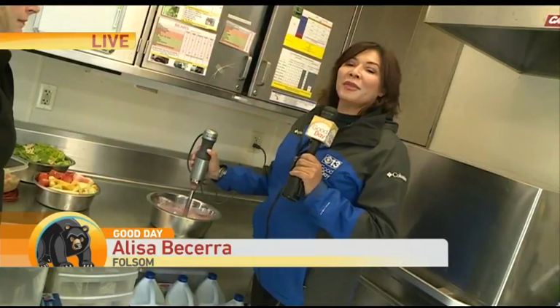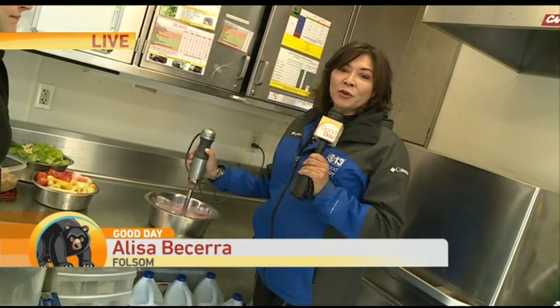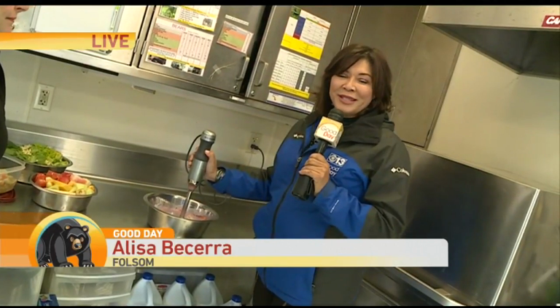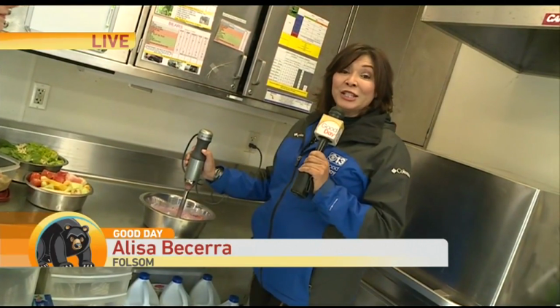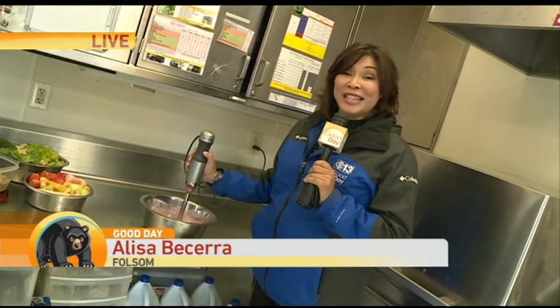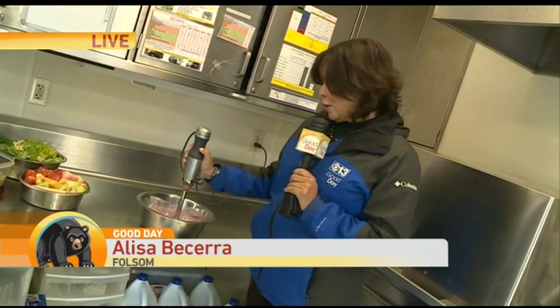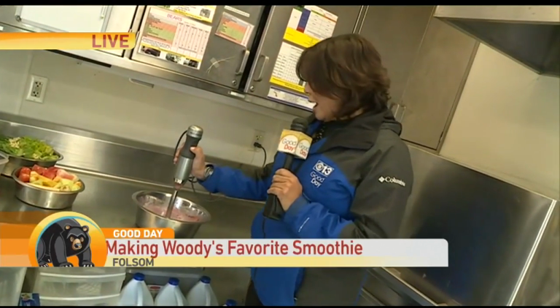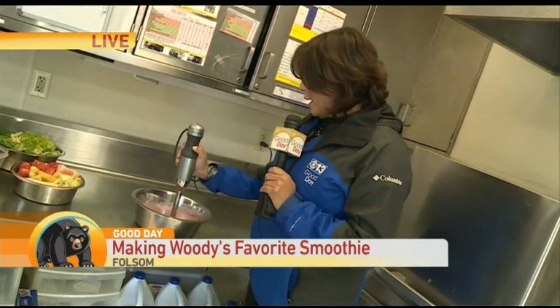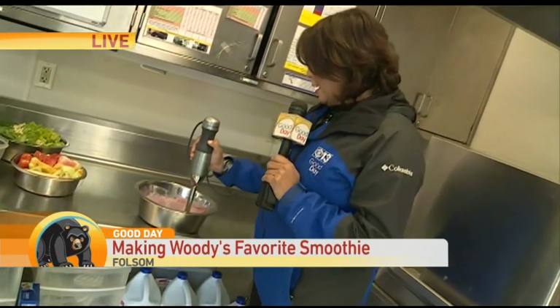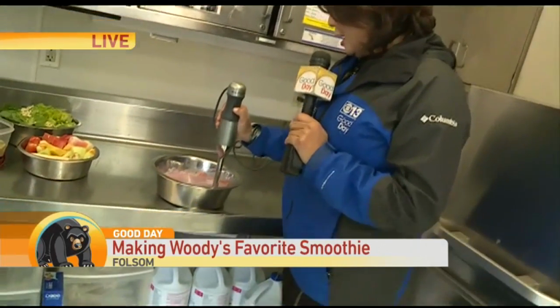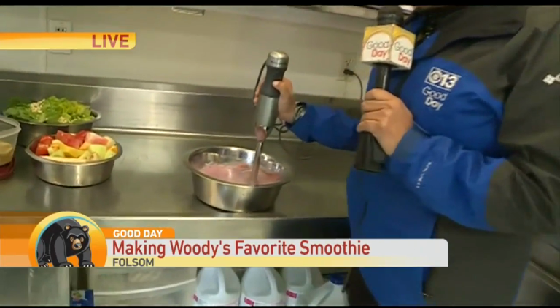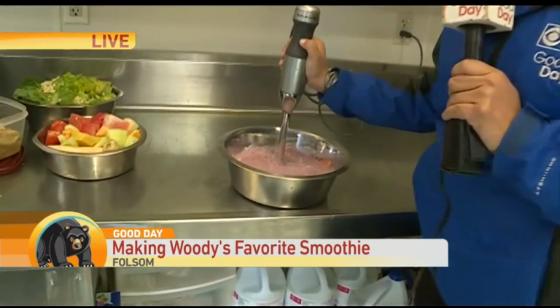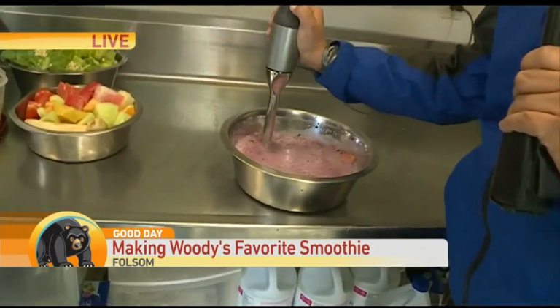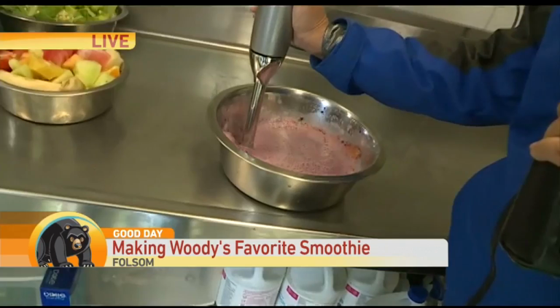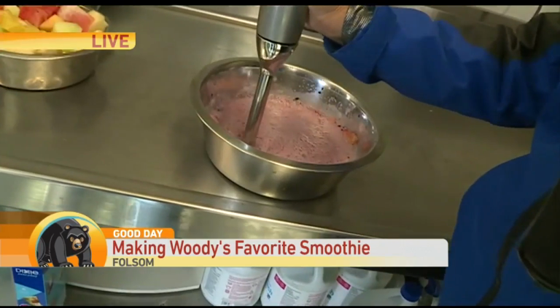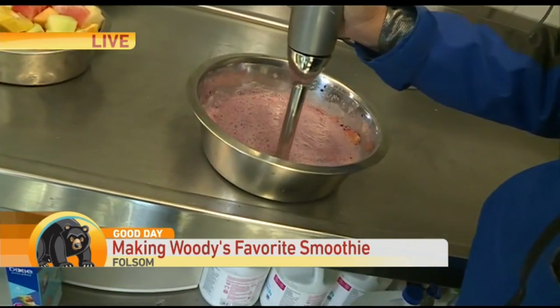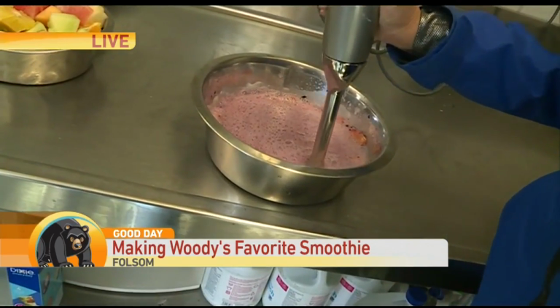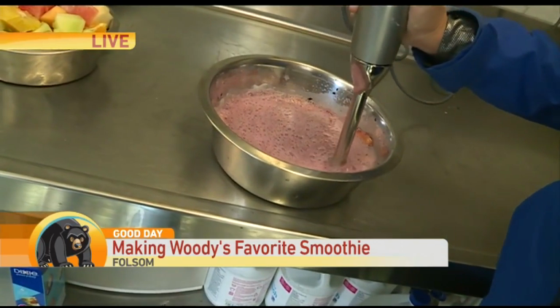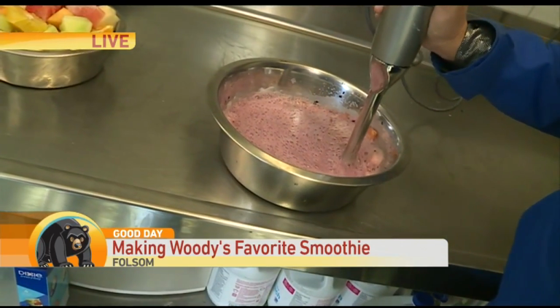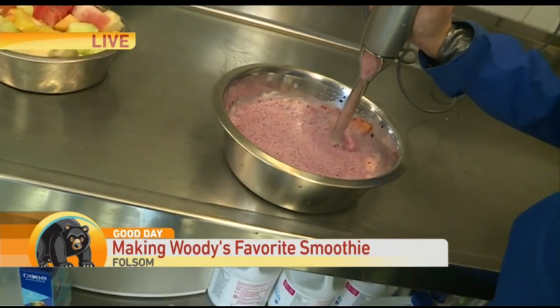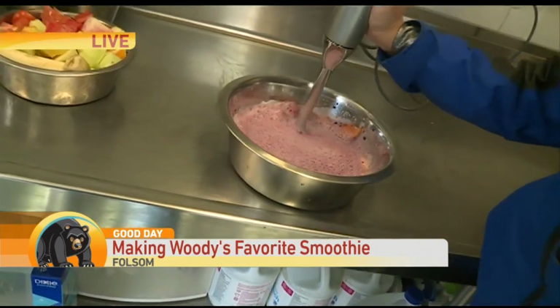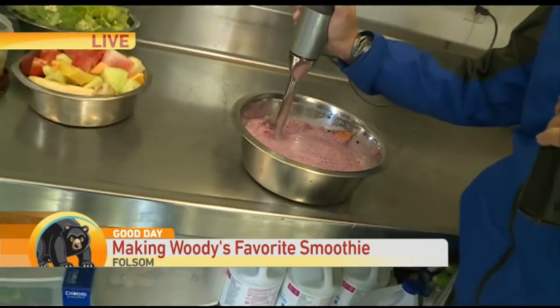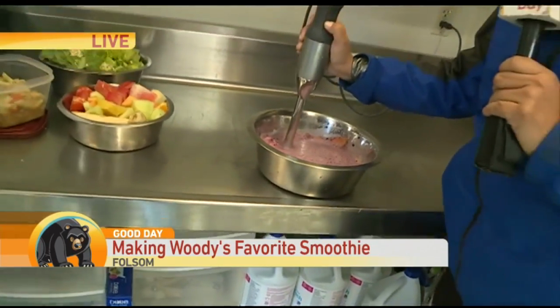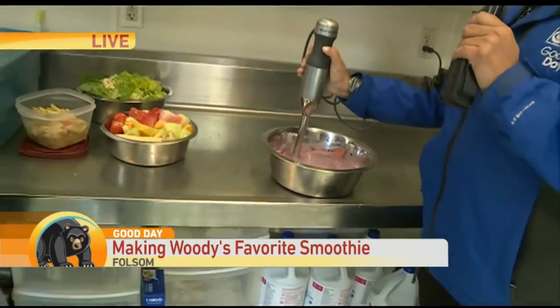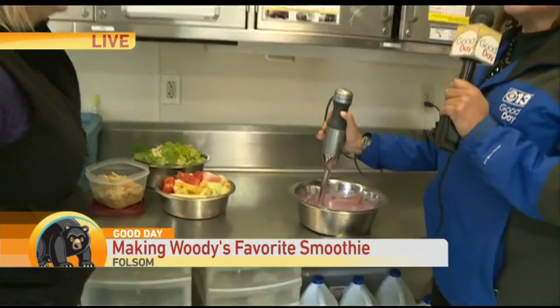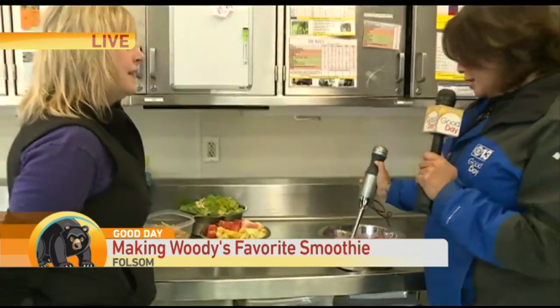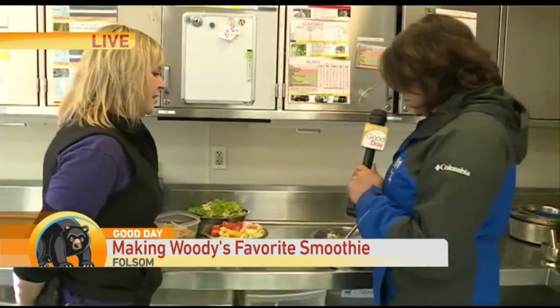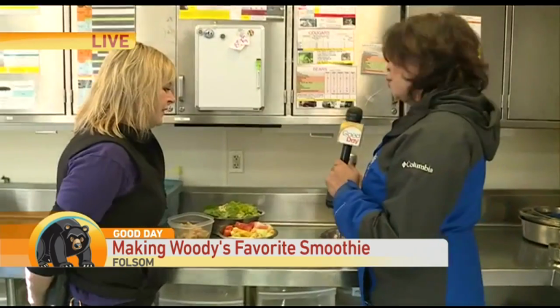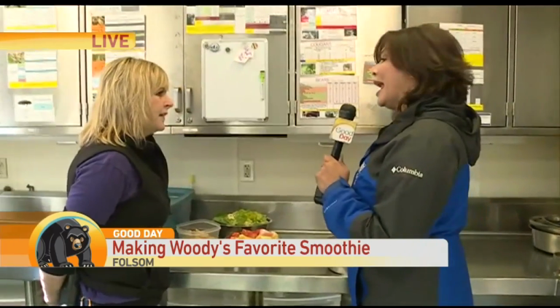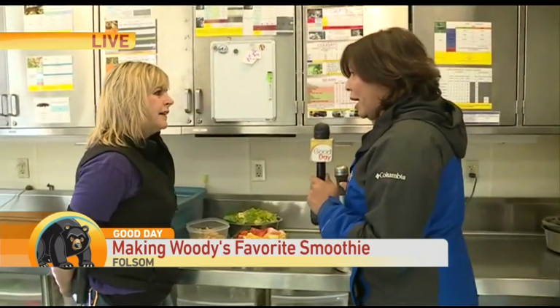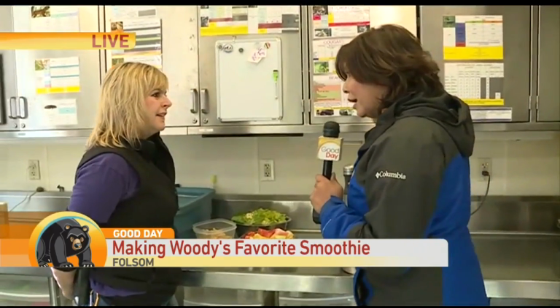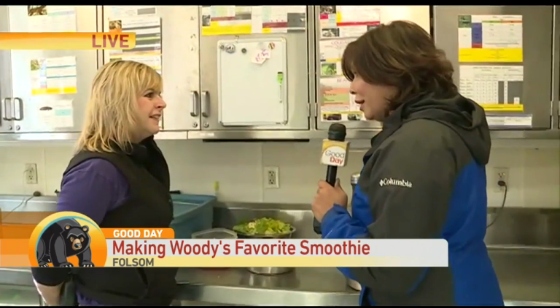Folsom City Zoo Sanctuary. I am making a smoothie — it's like a multi-pound smoothie with lots of food in there. Joining us now live is Joe Faust. This is for a bear named Woody.